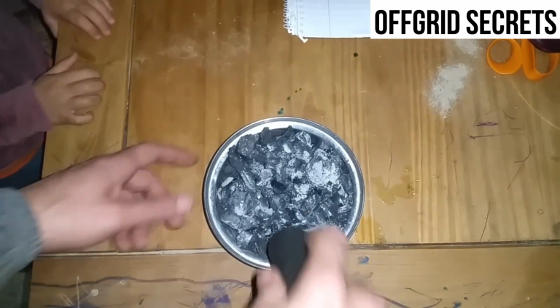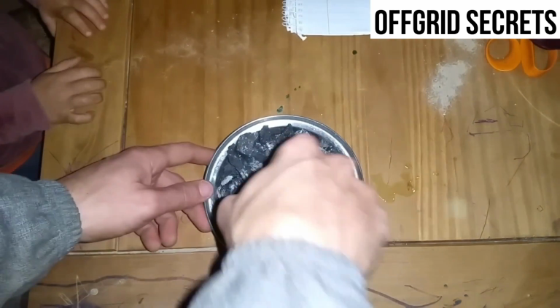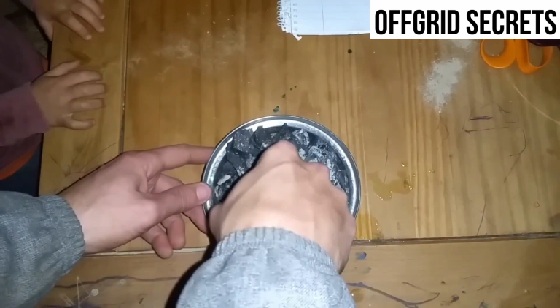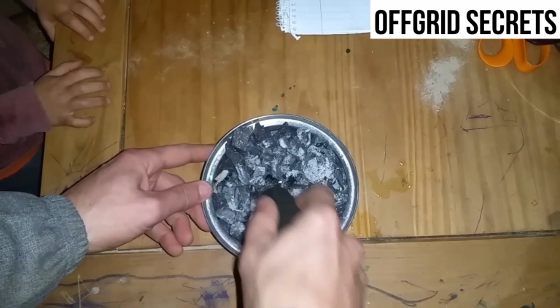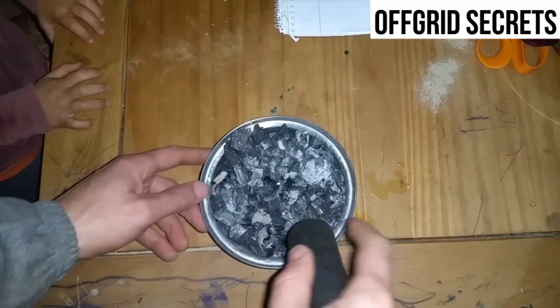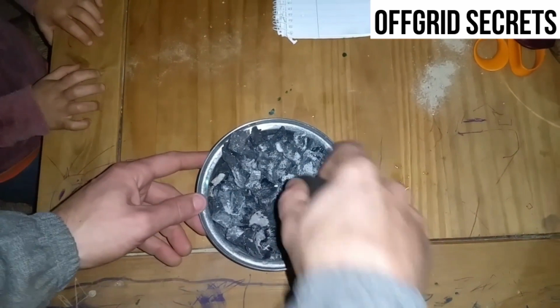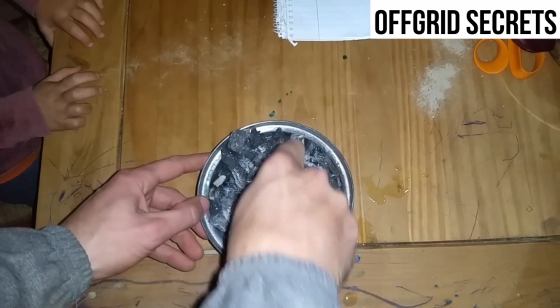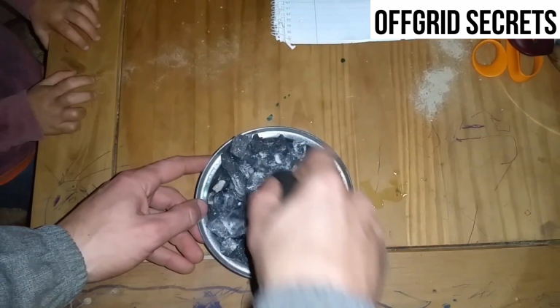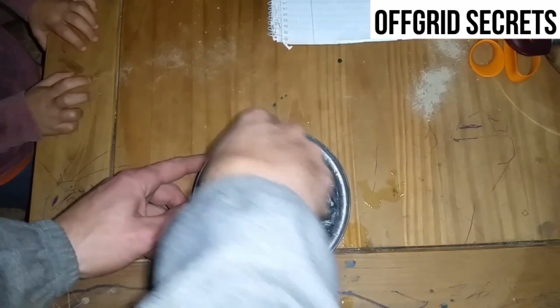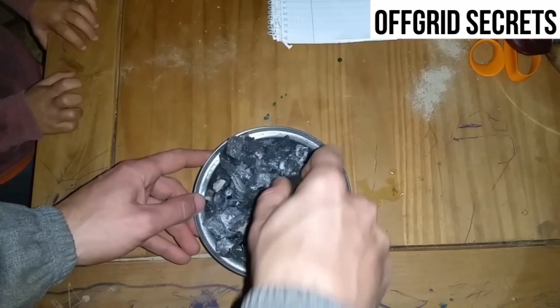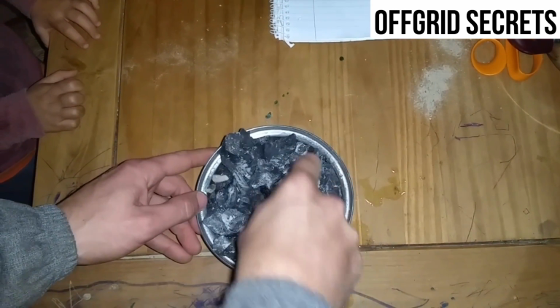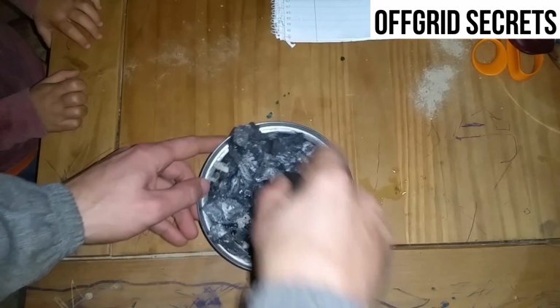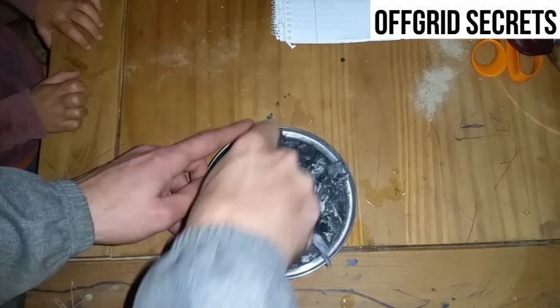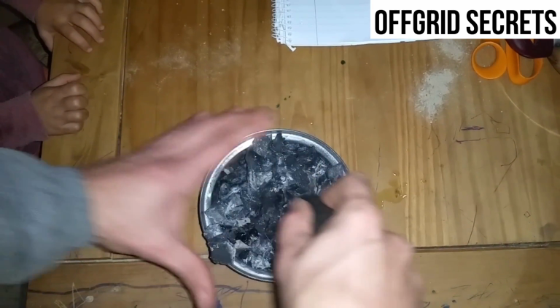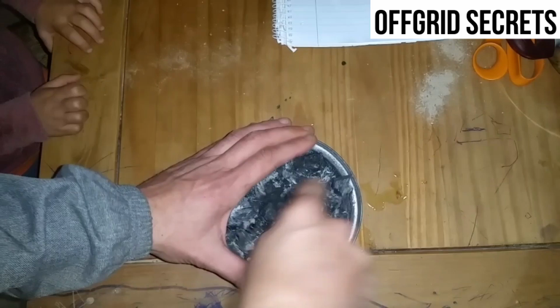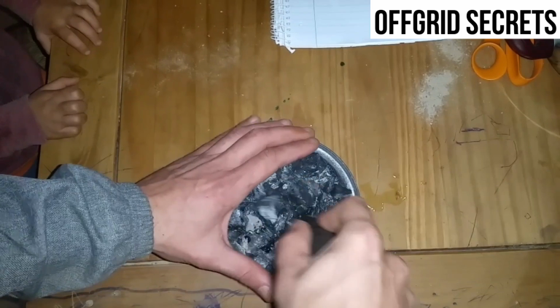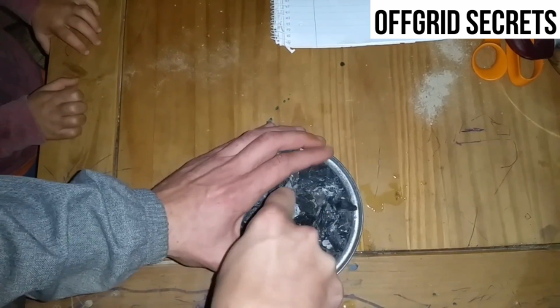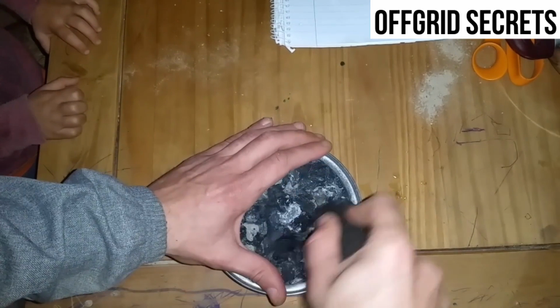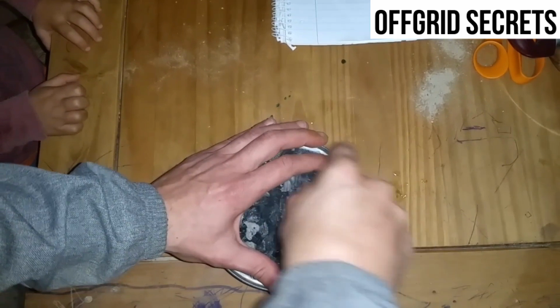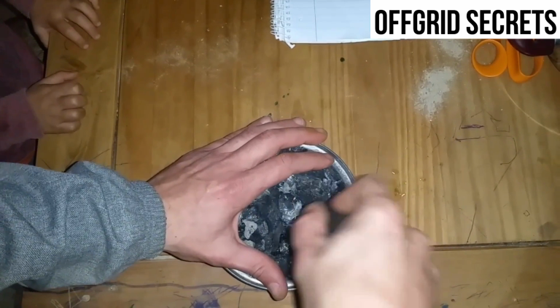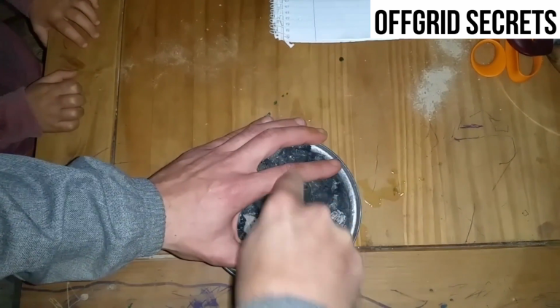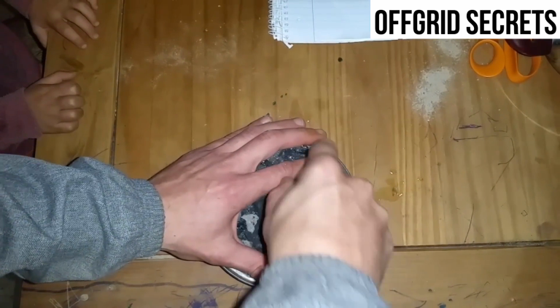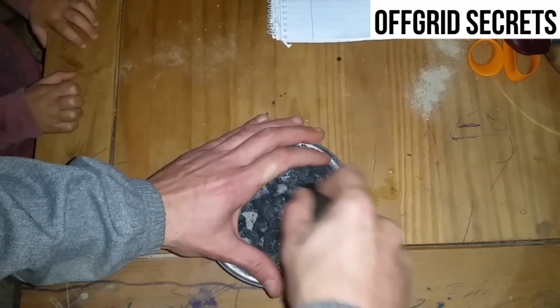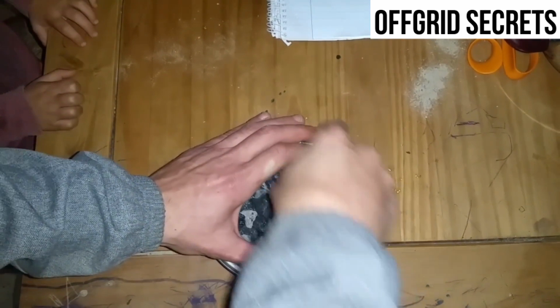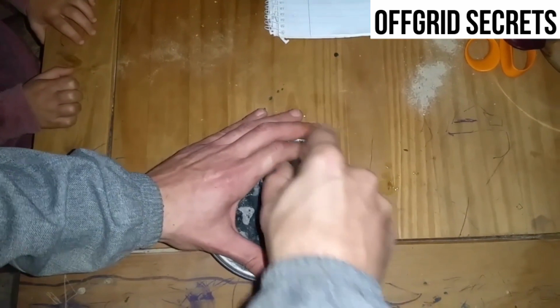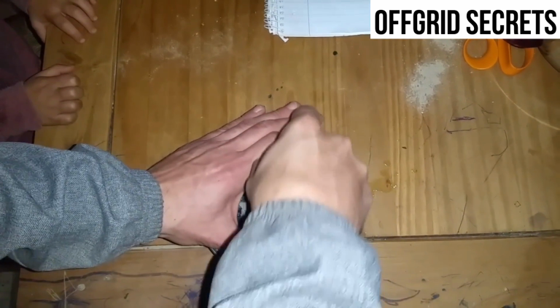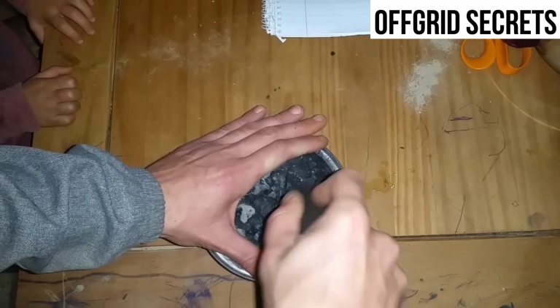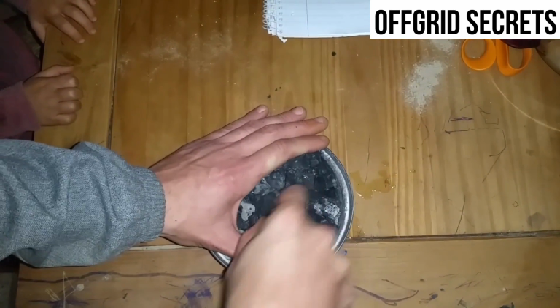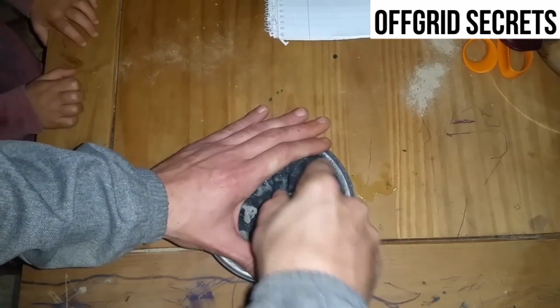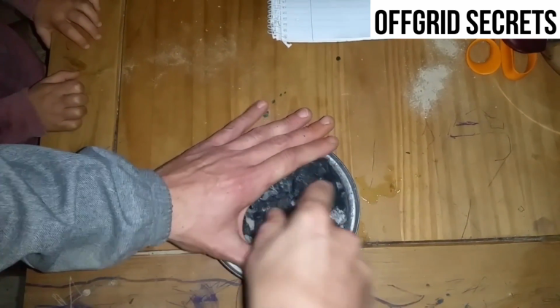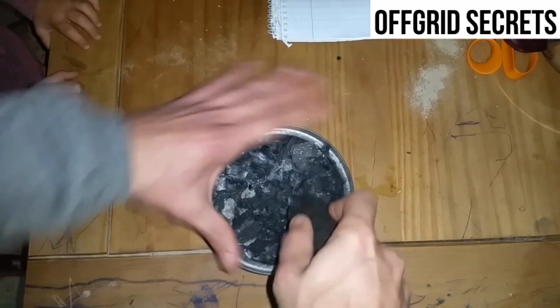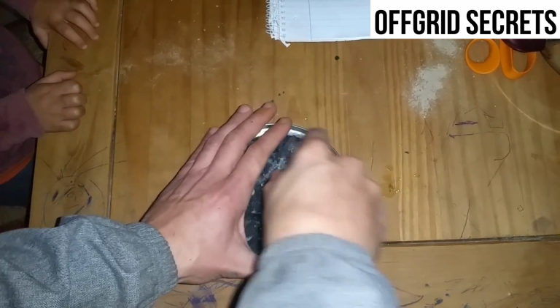Next step, you want to smash up this charcoal and get it as fine as you can — the finer you can get it, the better. This is going to take a minute so we should probably get this in fast forward.